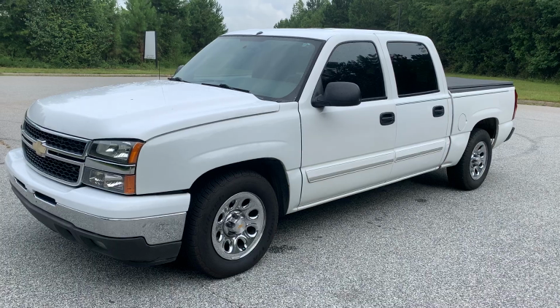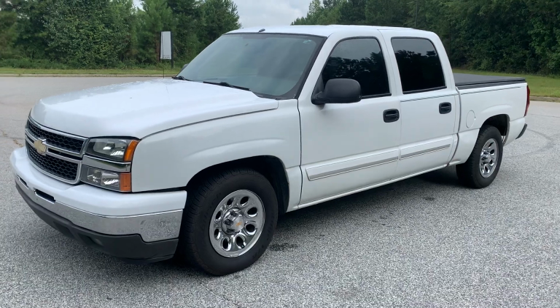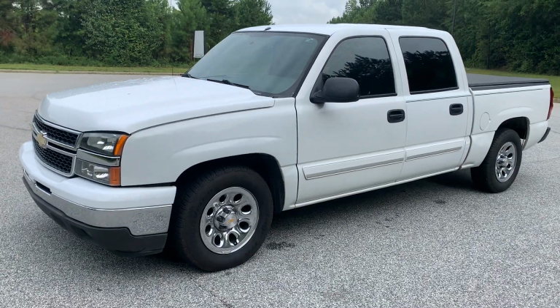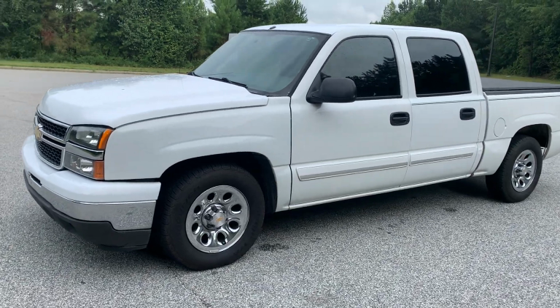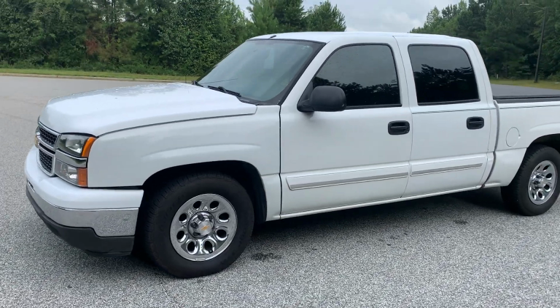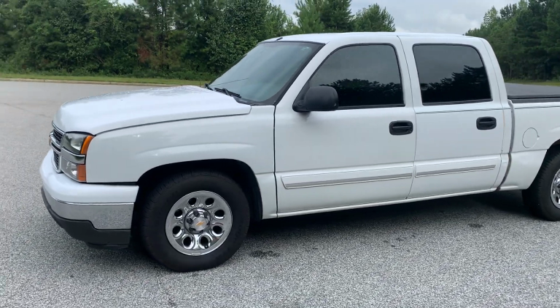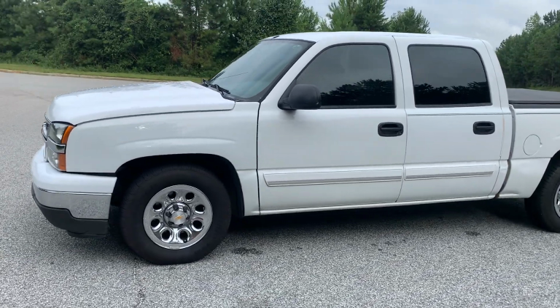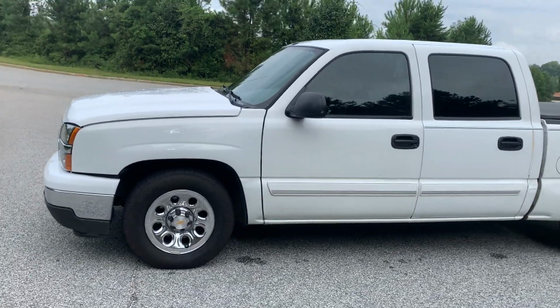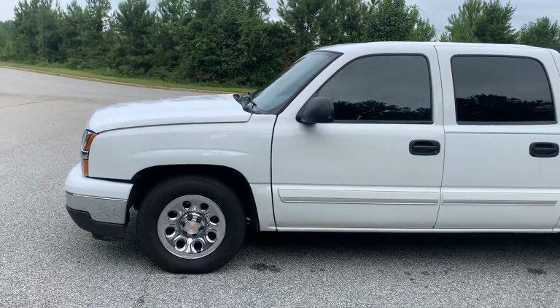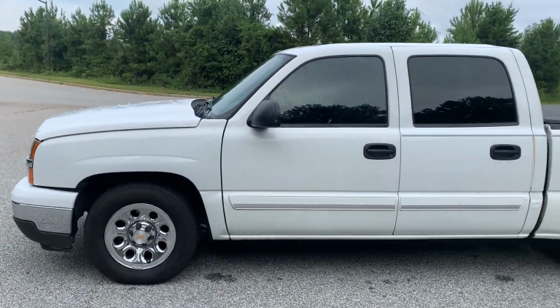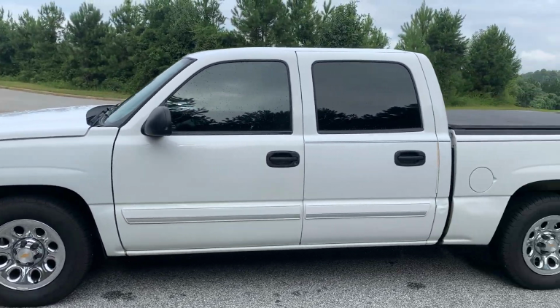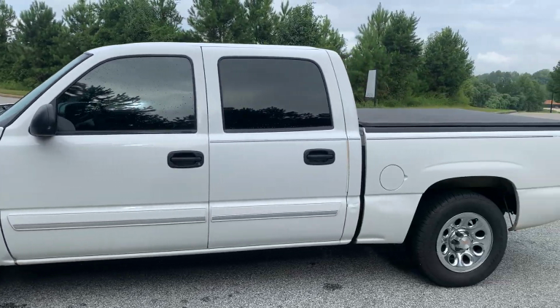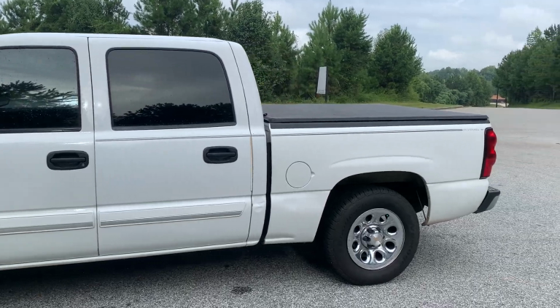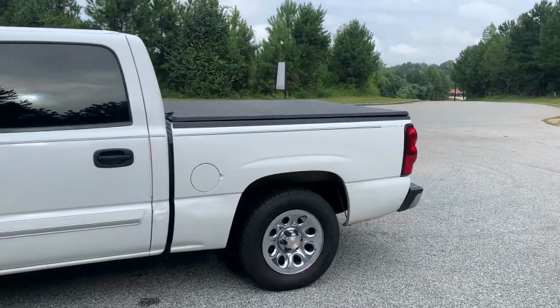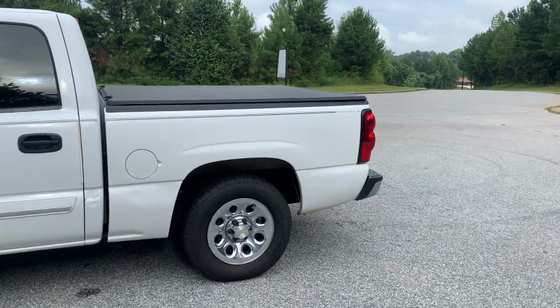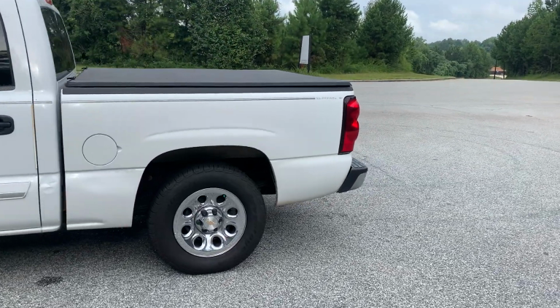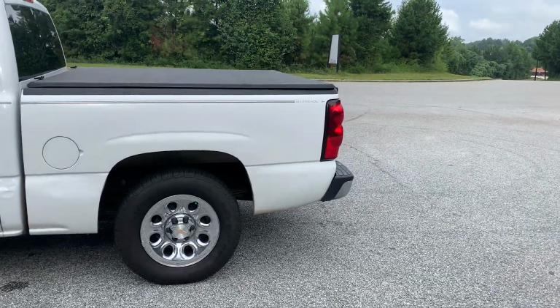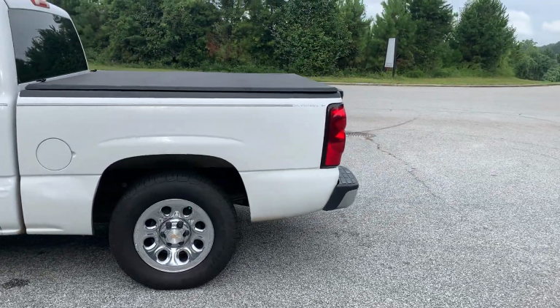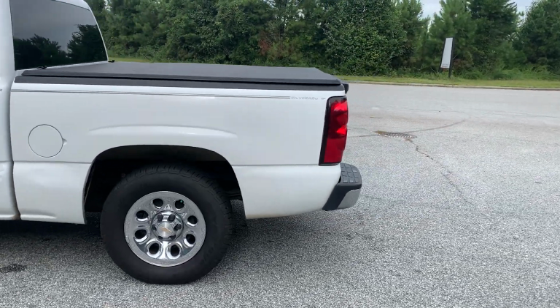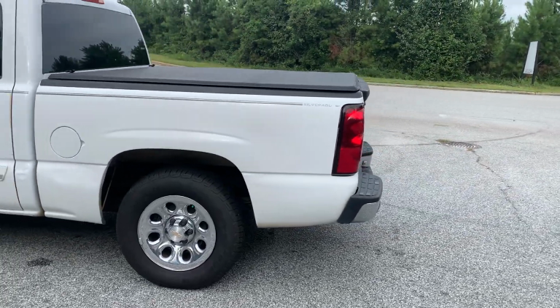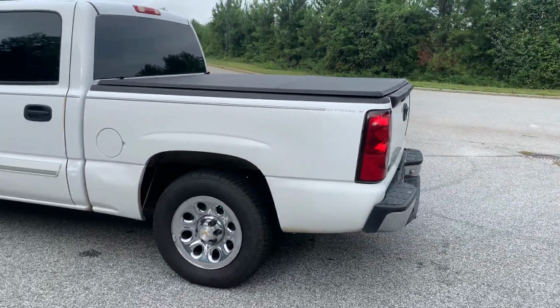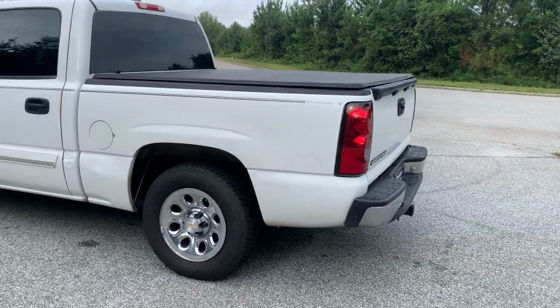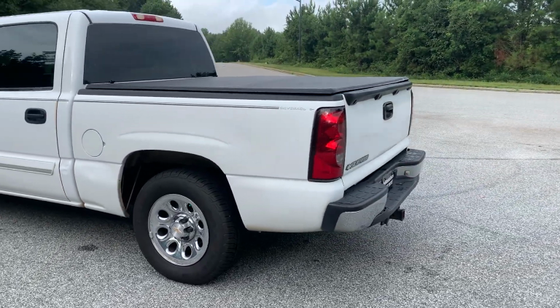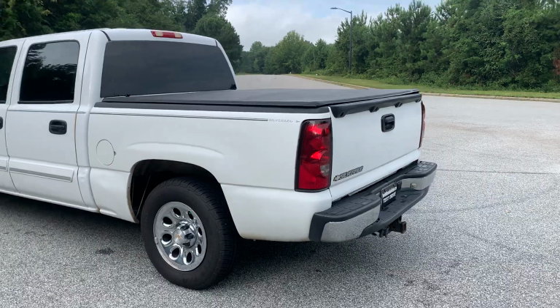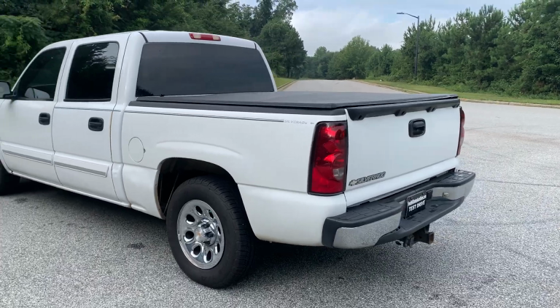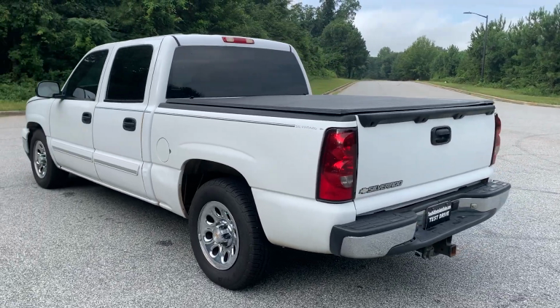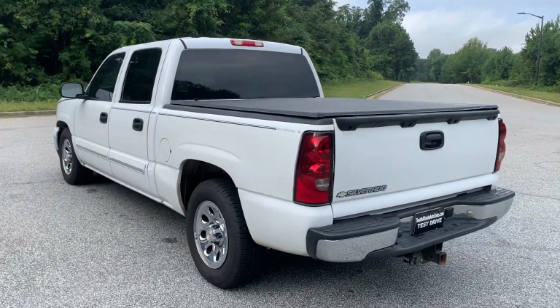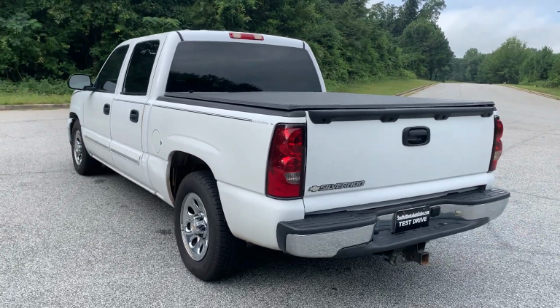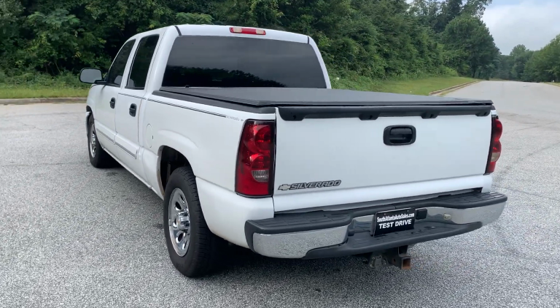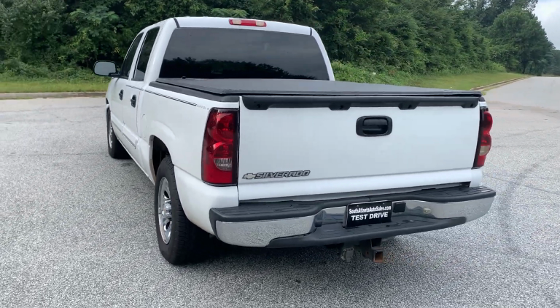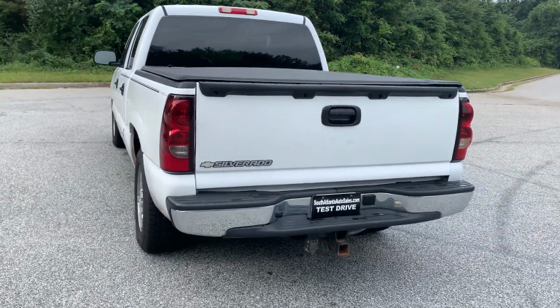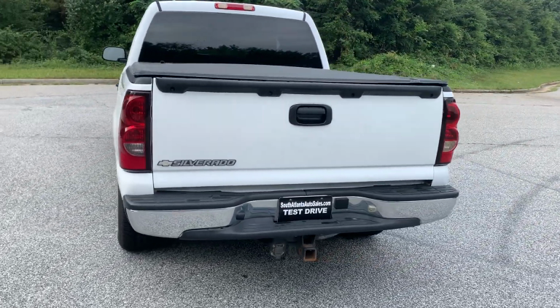Today I'm going to do a walk around my 2007 Chevy Silverado. It's a crew cab. It's got a clean history report, two owners, zero accidents listed on it.